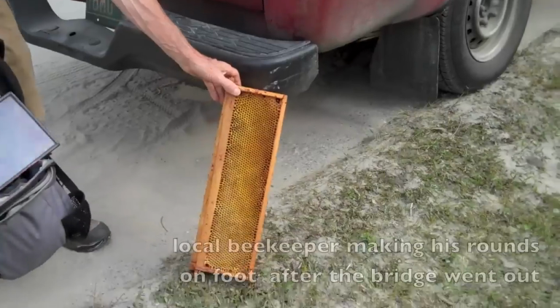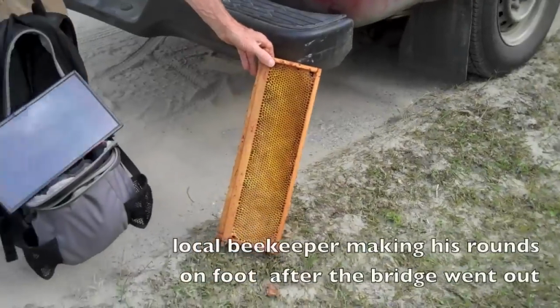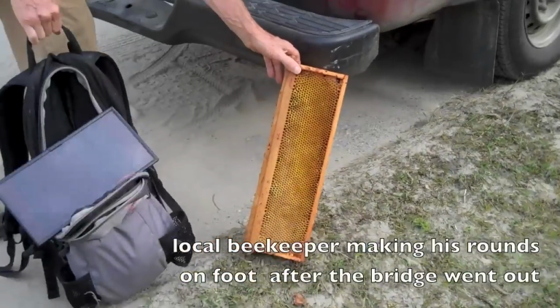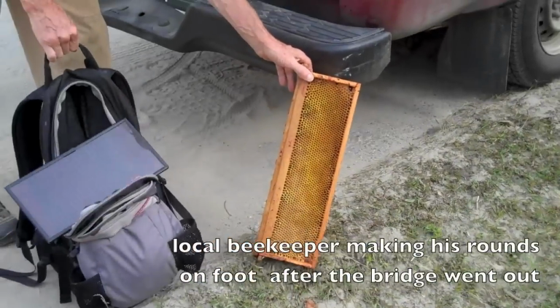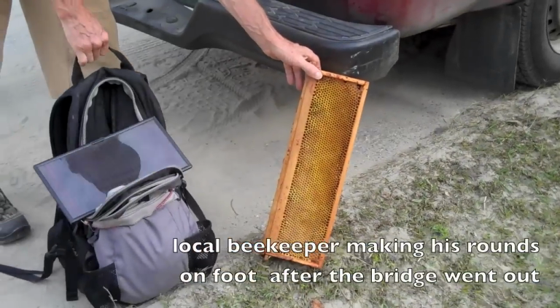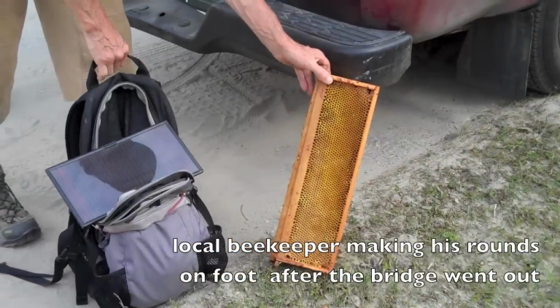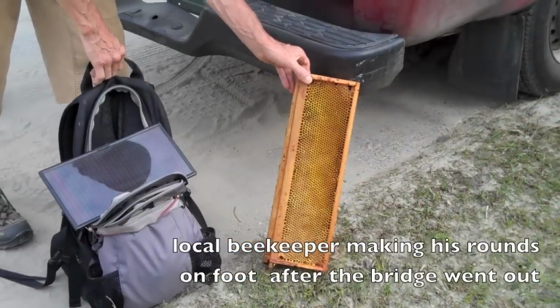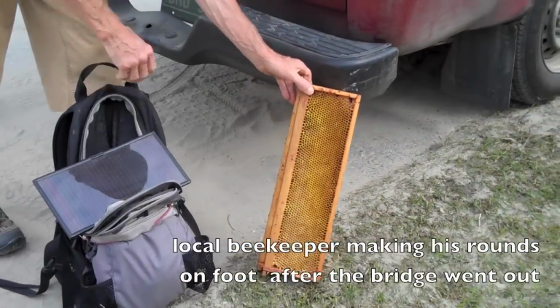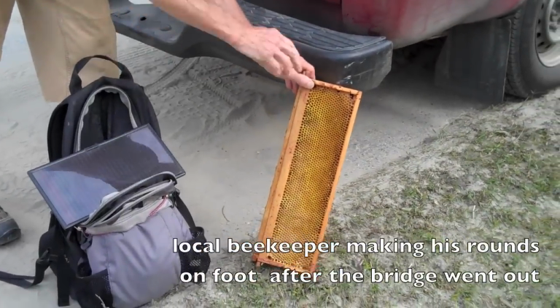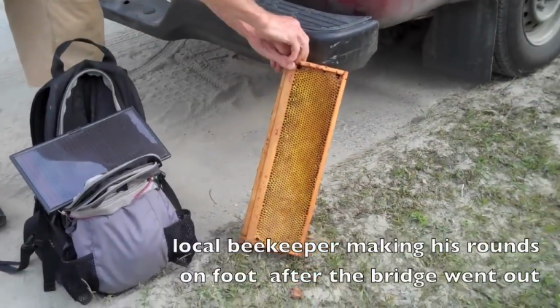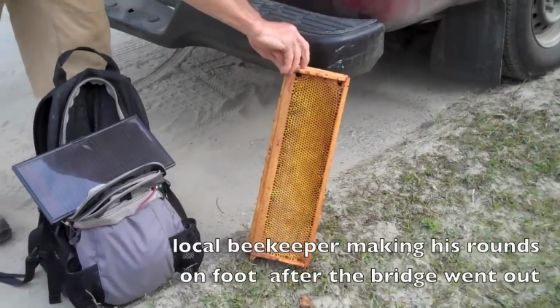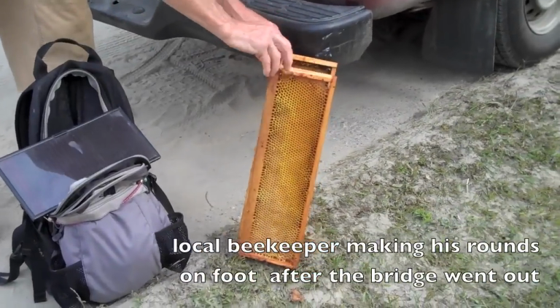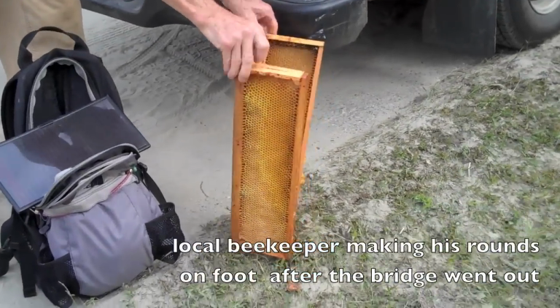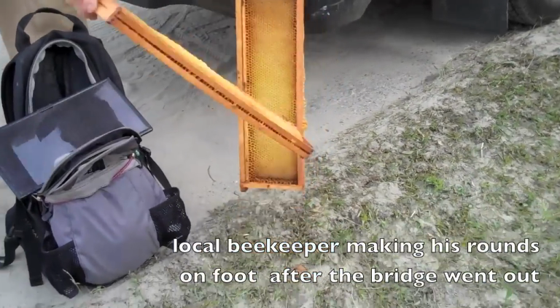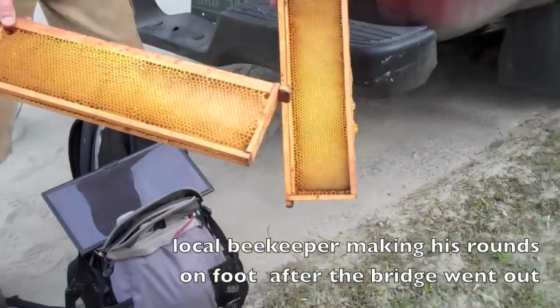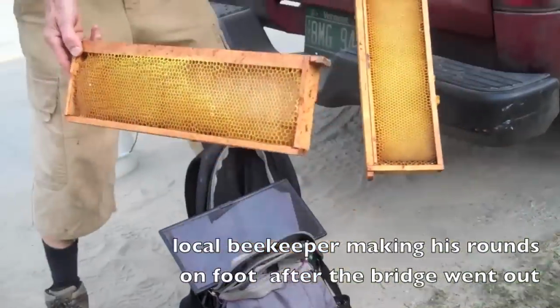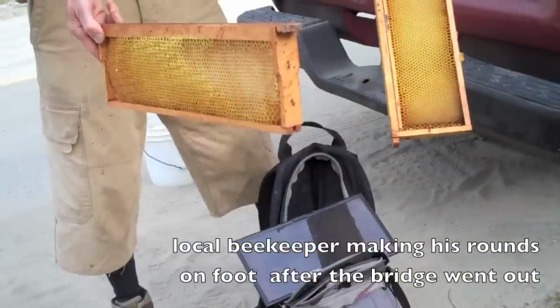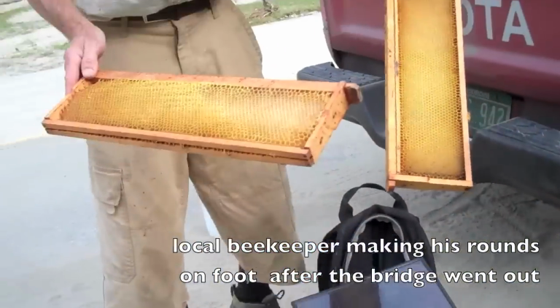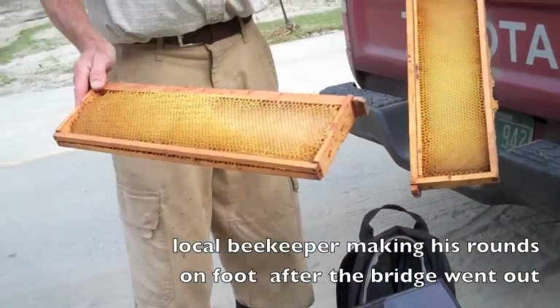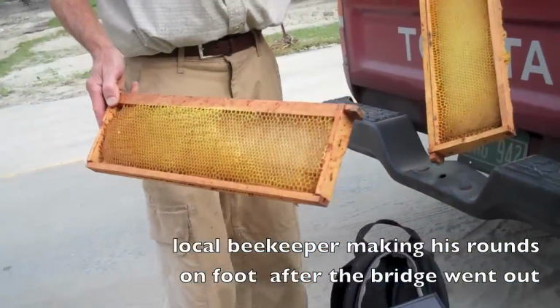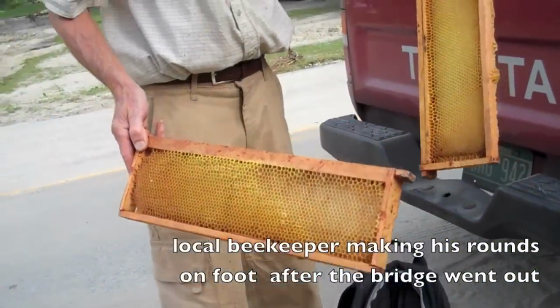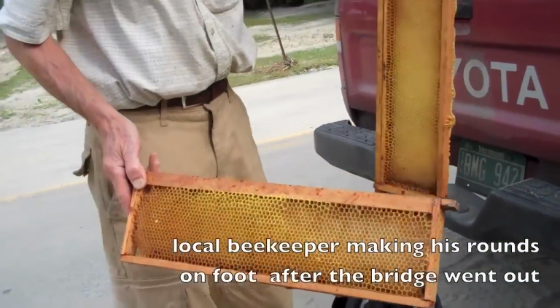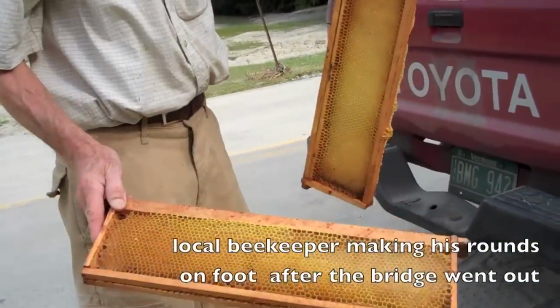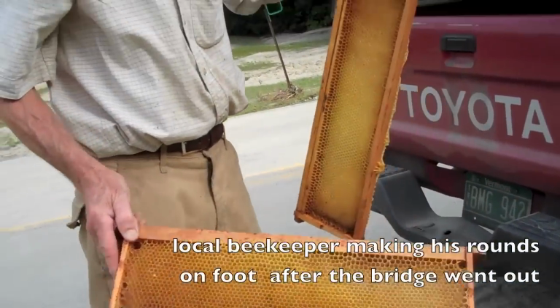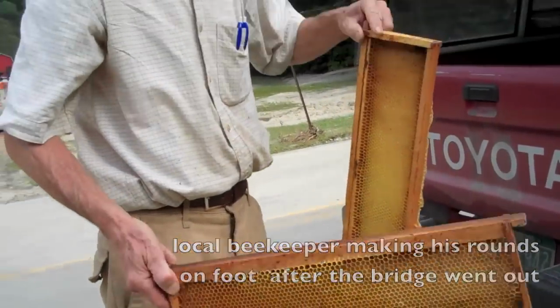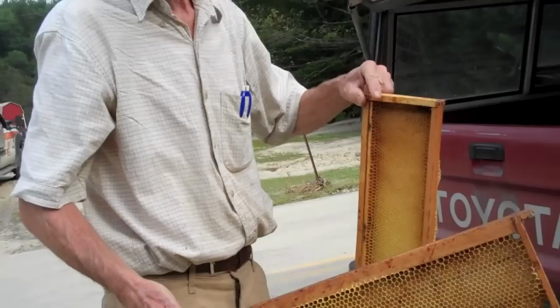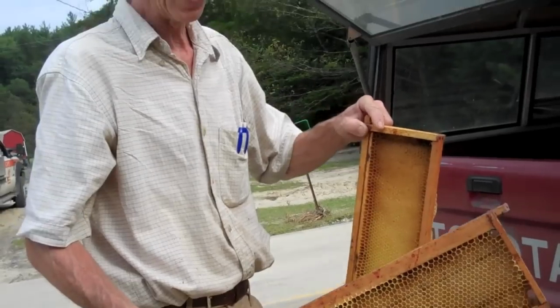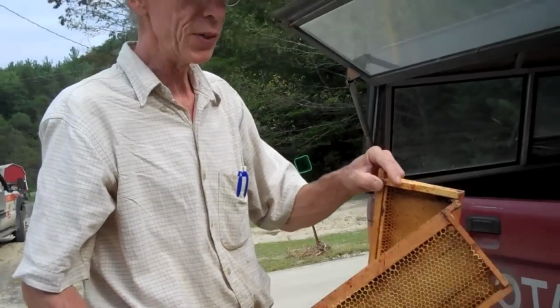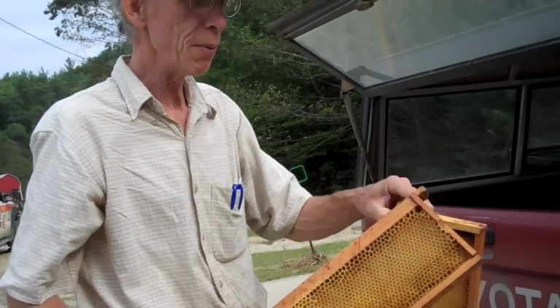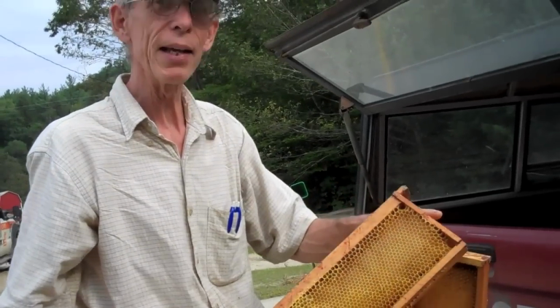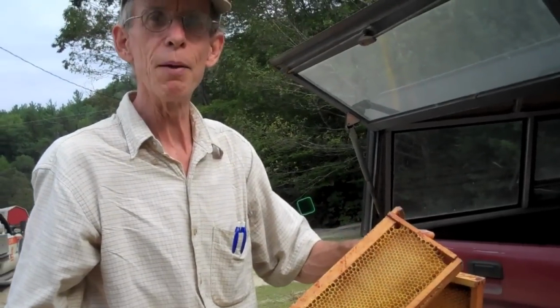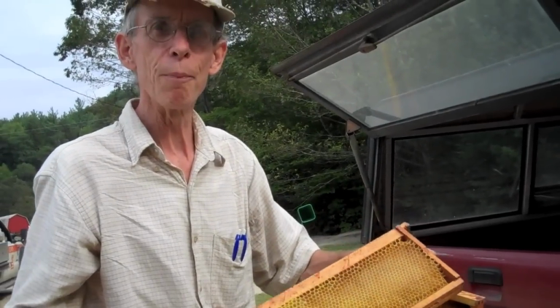Some empty frames out here. These had honey in them. They've been extracted, and I put them in other beehives on the top in an empty chamber, and they clean them up.